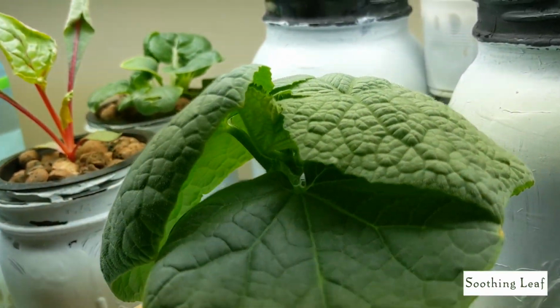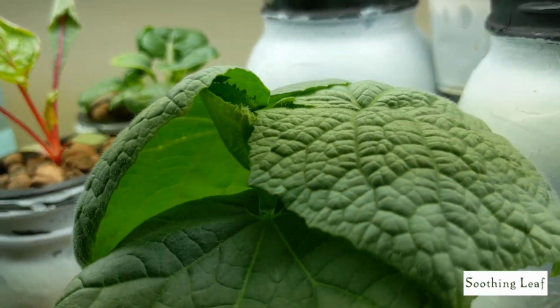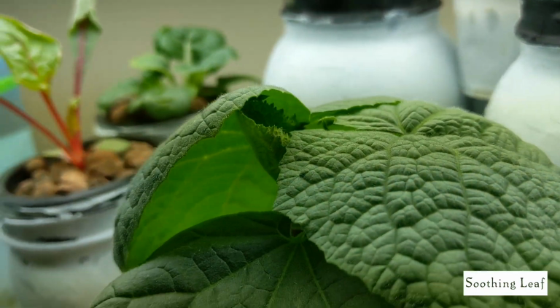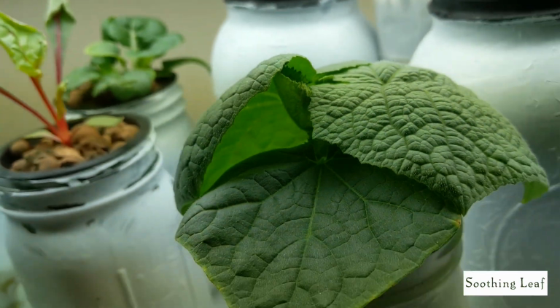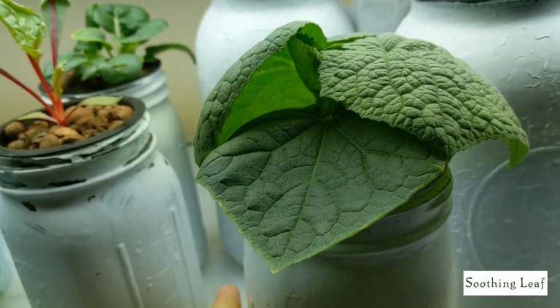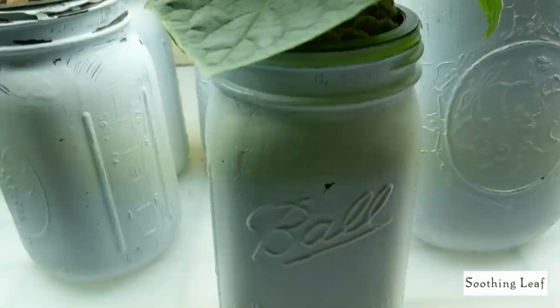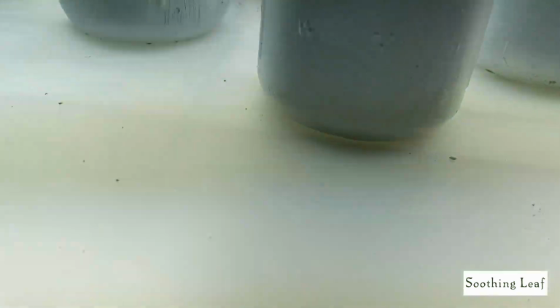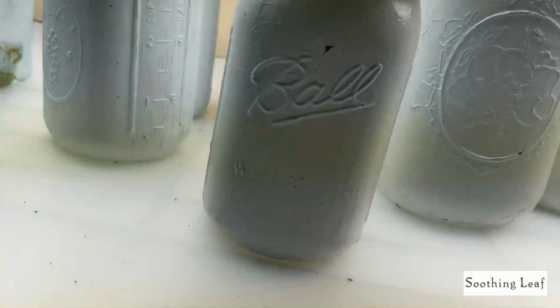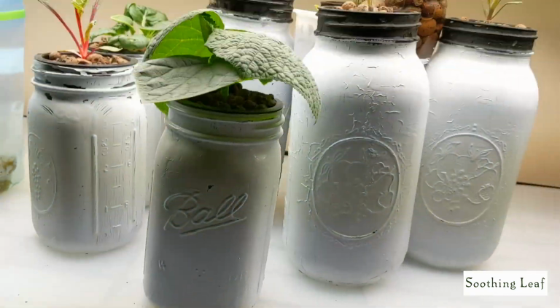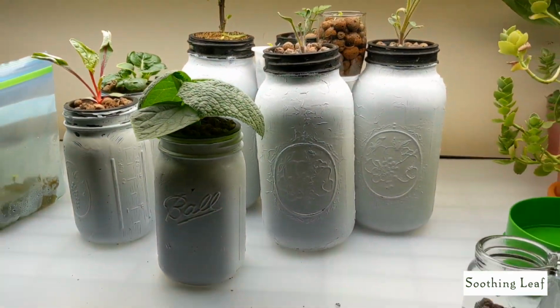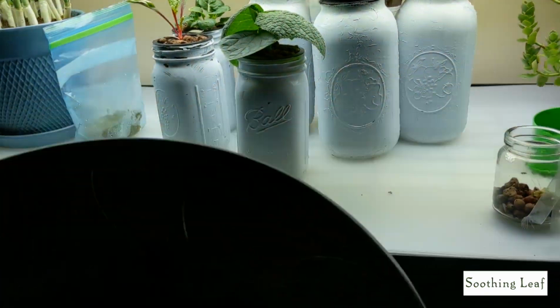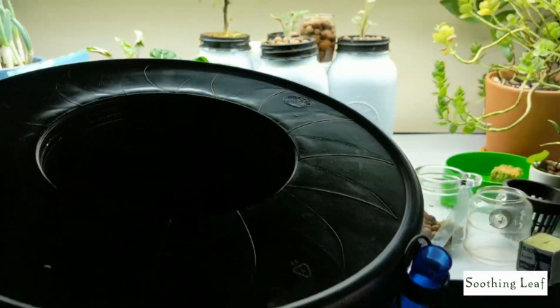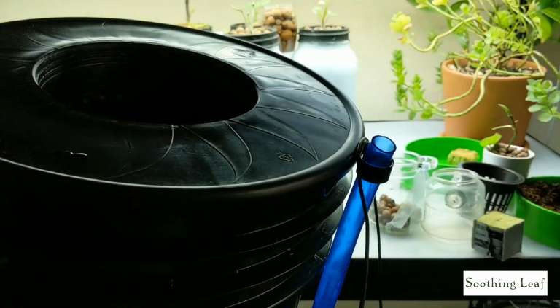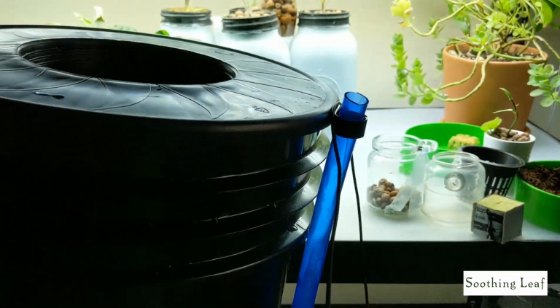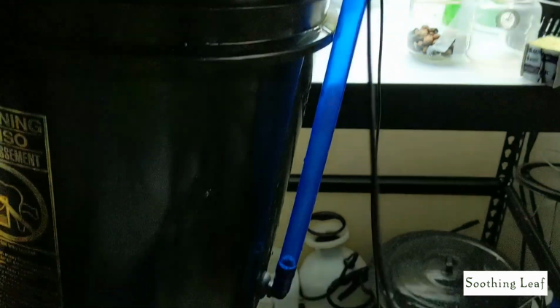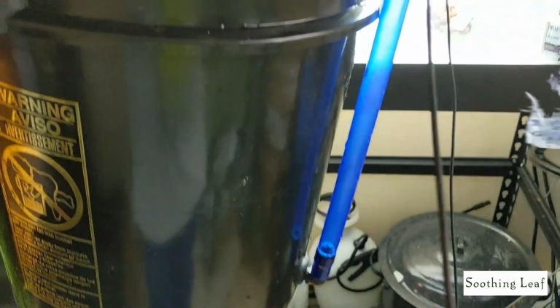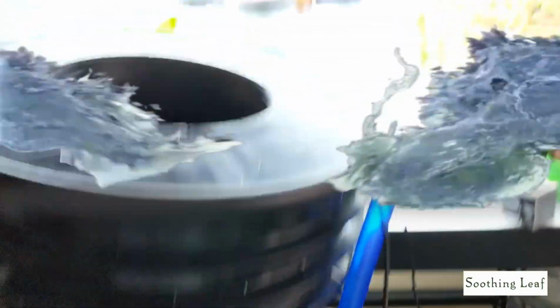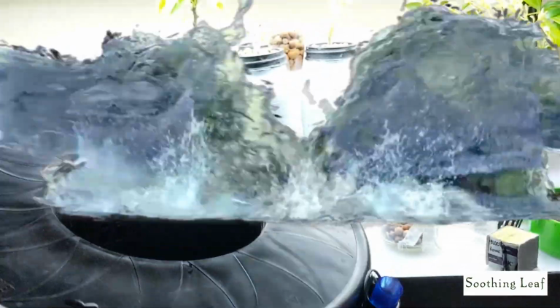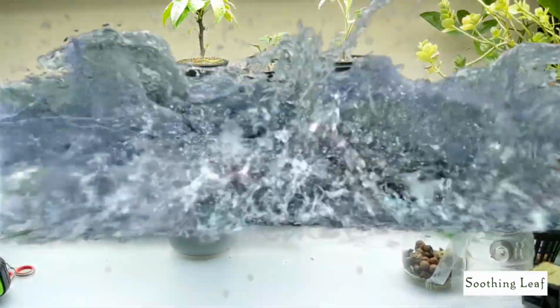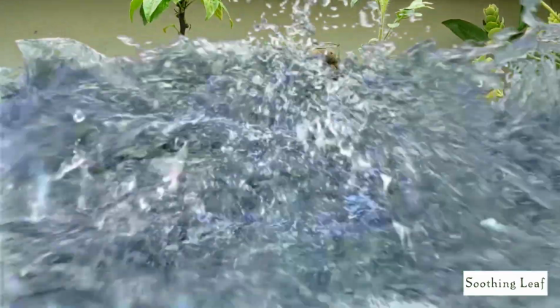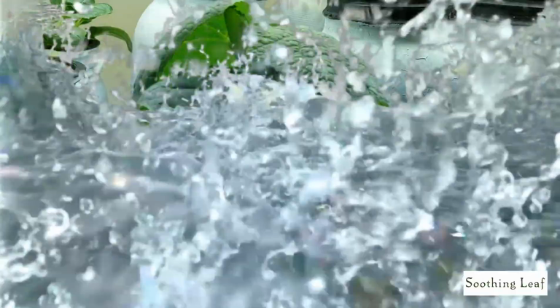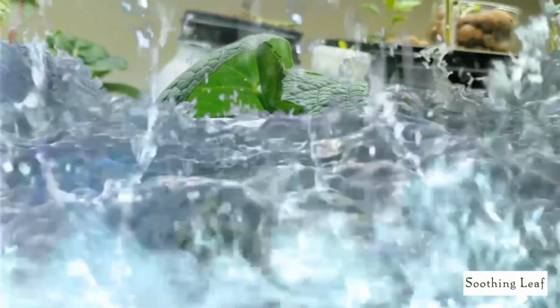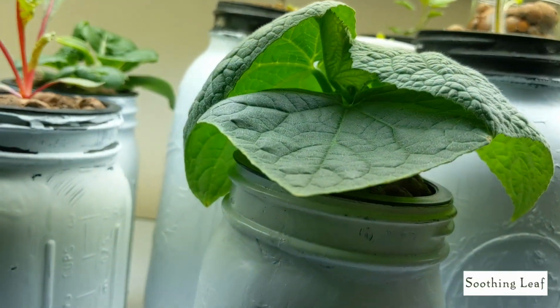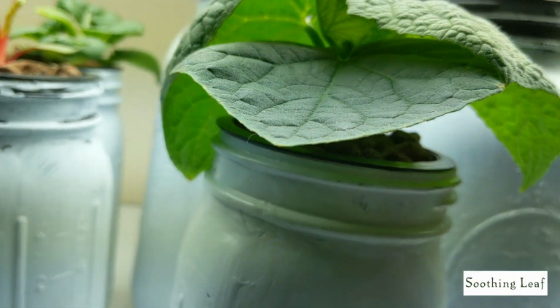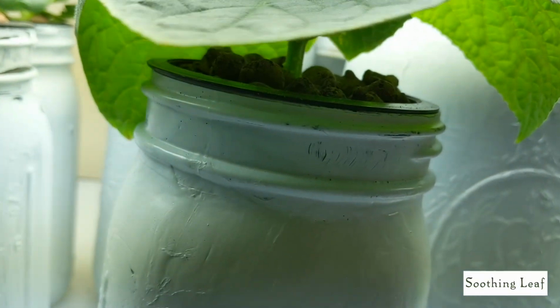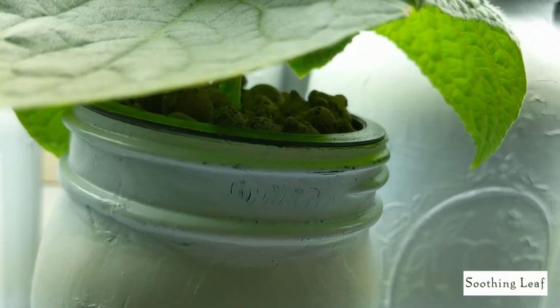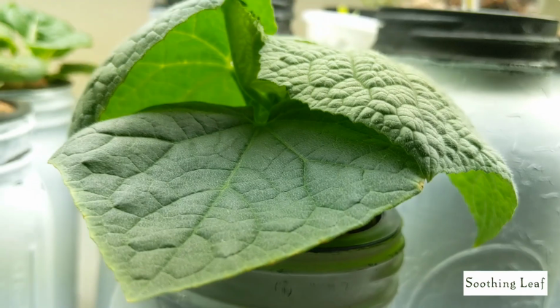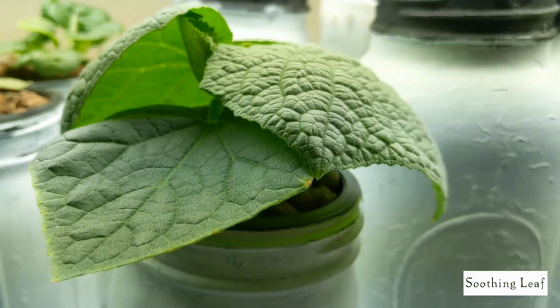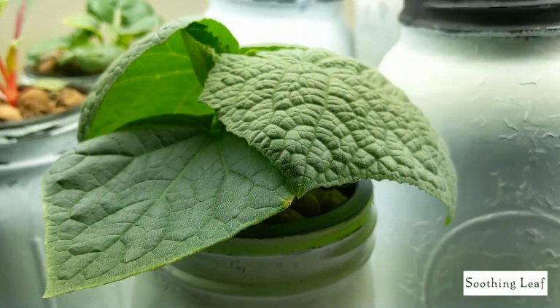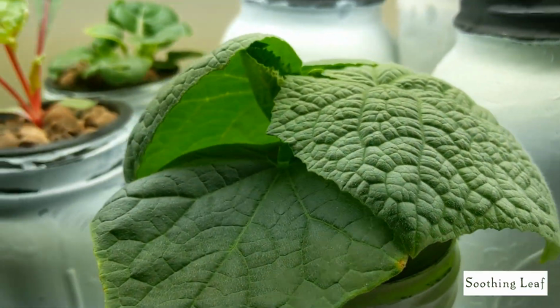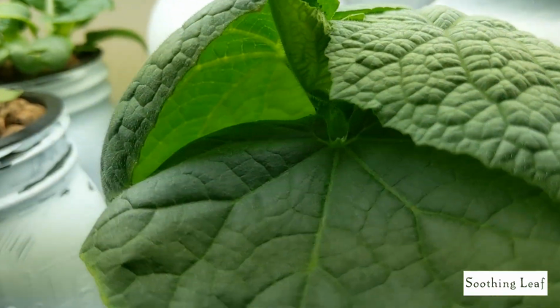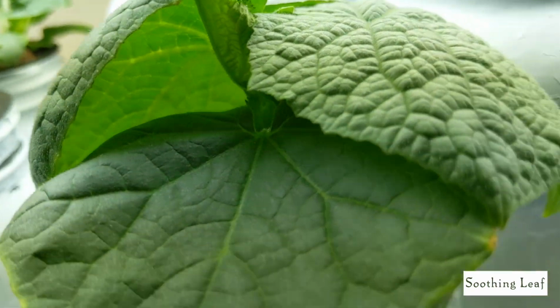I'm actually going to turn it into a 5-gallon bucket. I got it right over here, I just washed it up. And it's going to be a deep water culture system. I'm going to use an air pump and an air stone, and it's going to be really good, guys. I'll show you how I set that up a little bit later today.